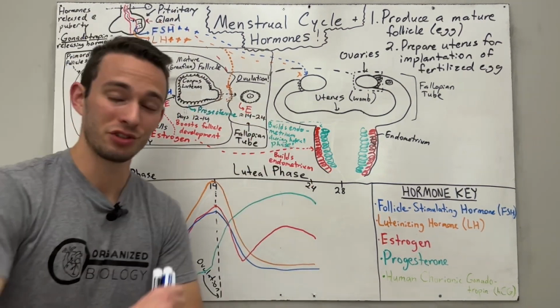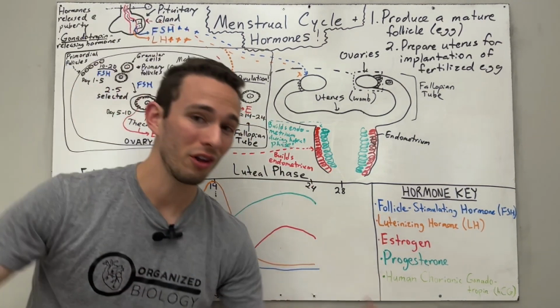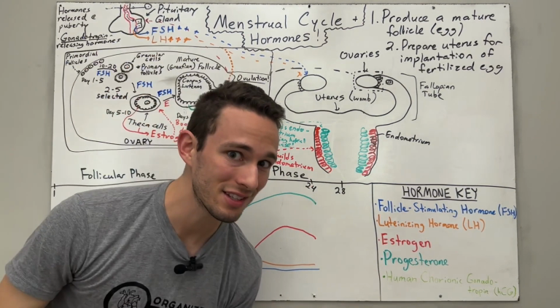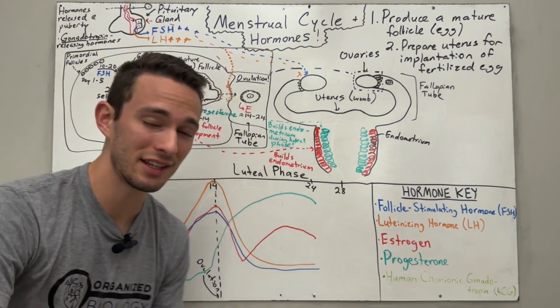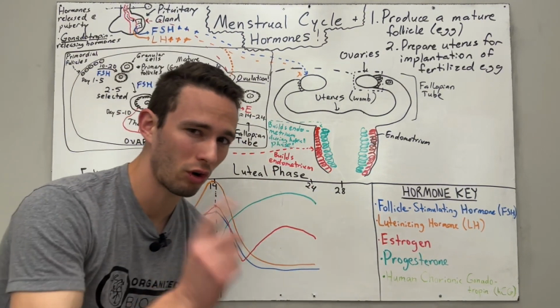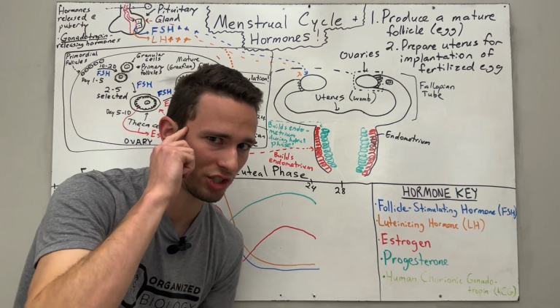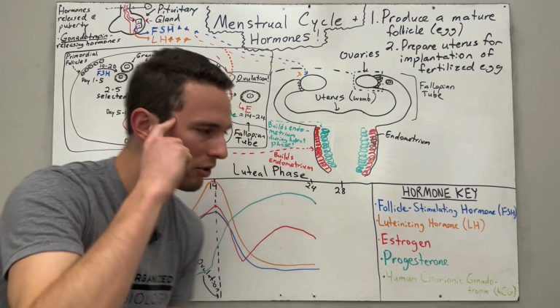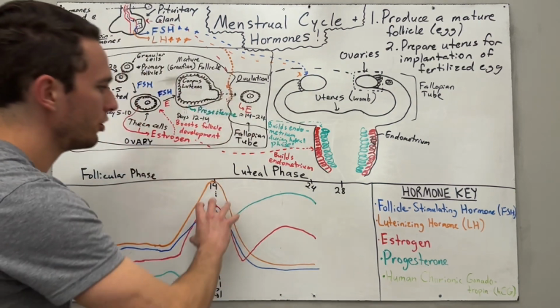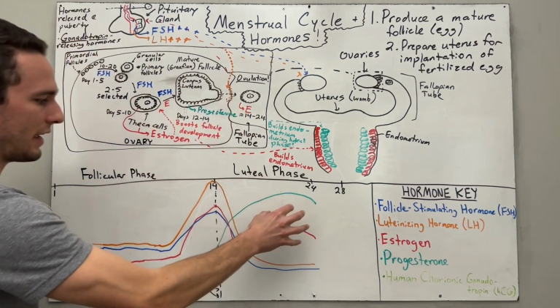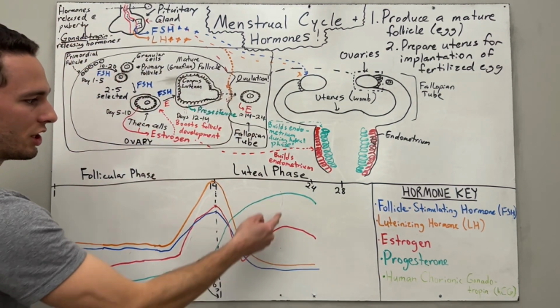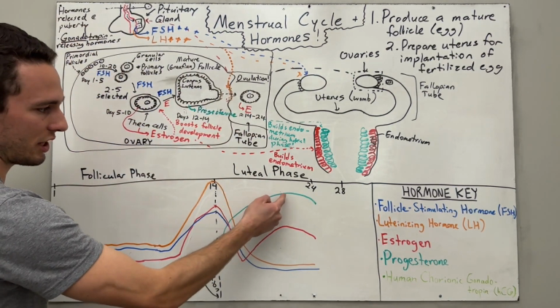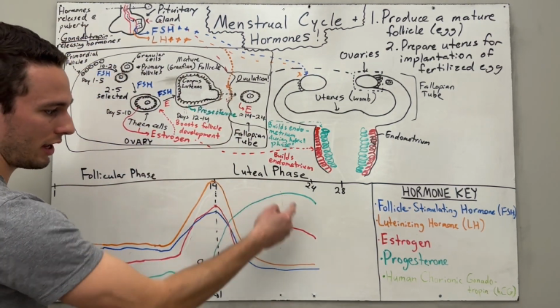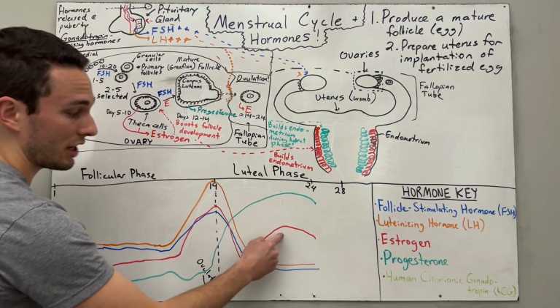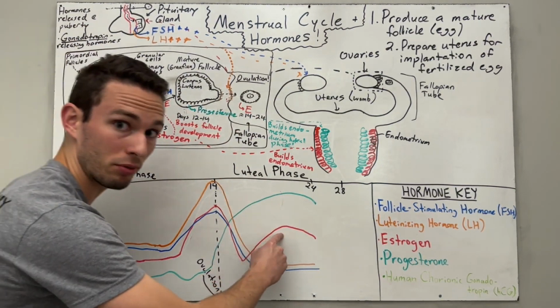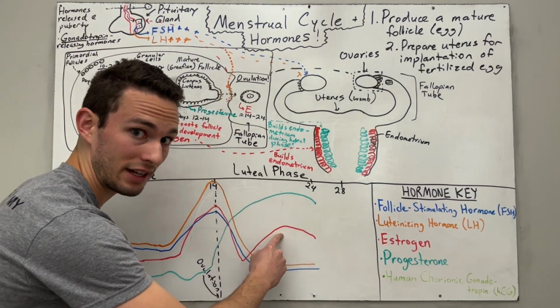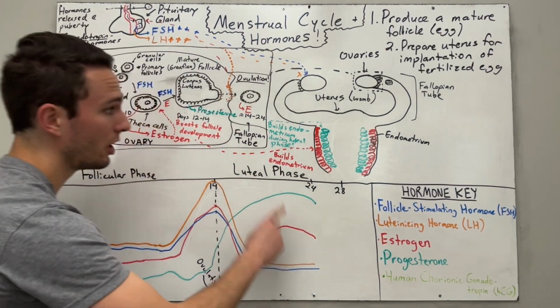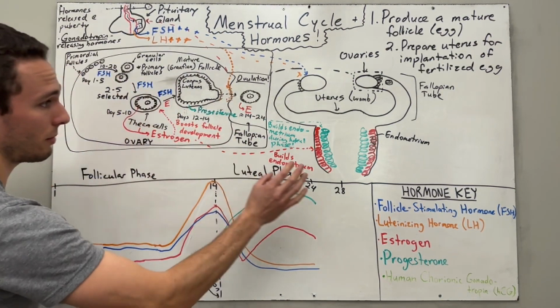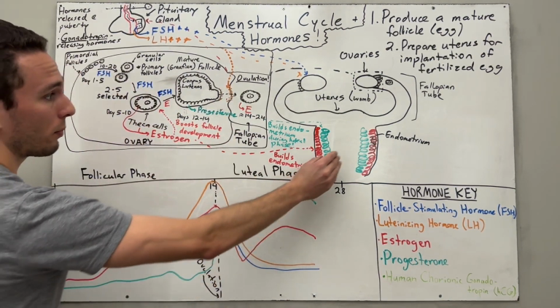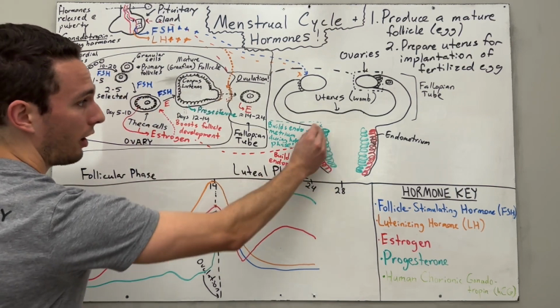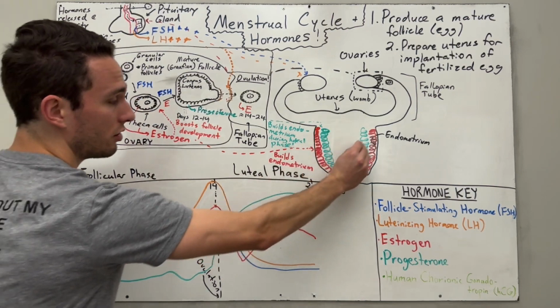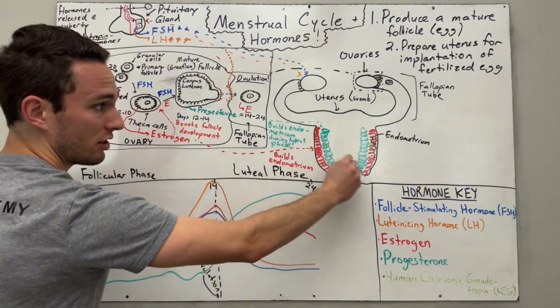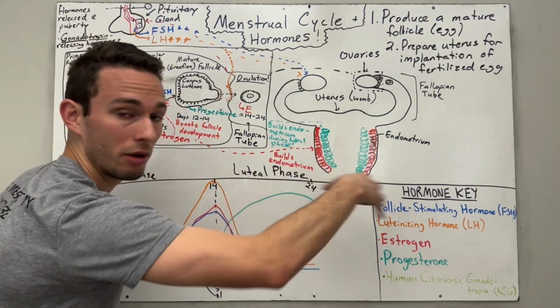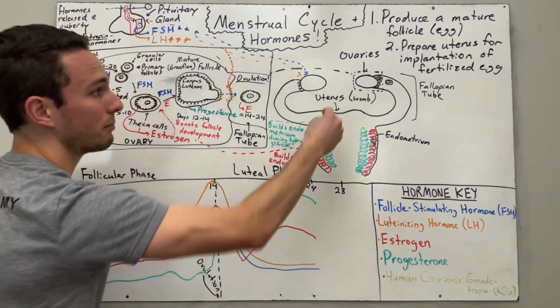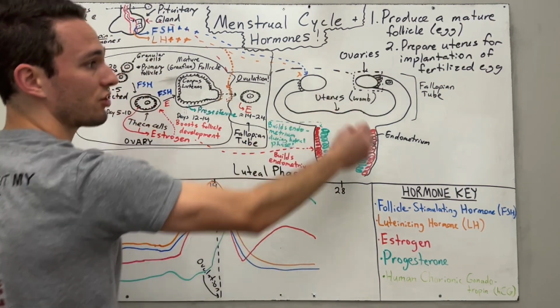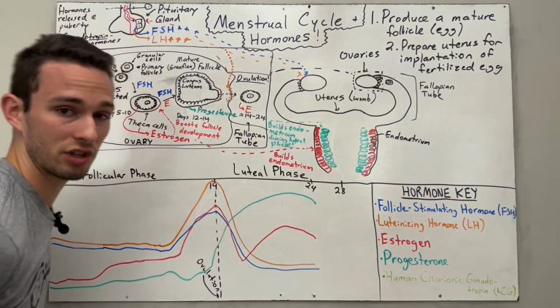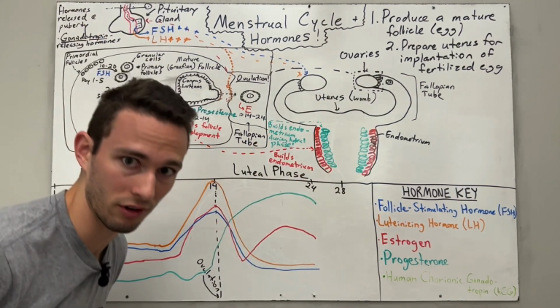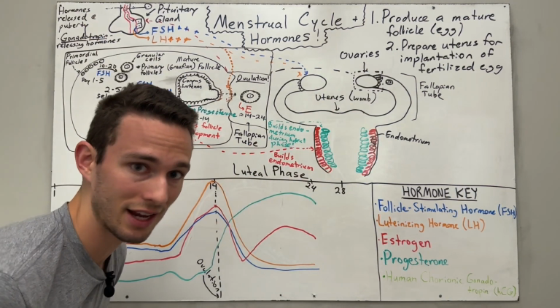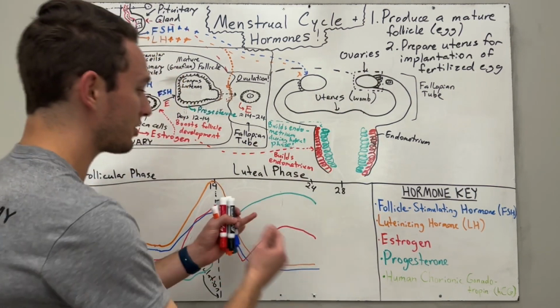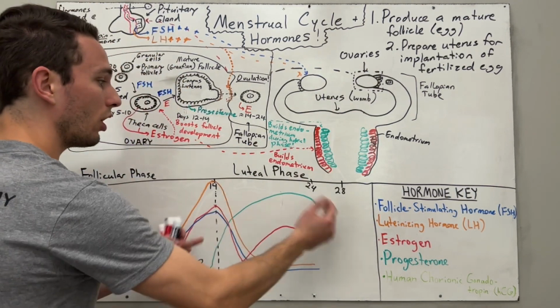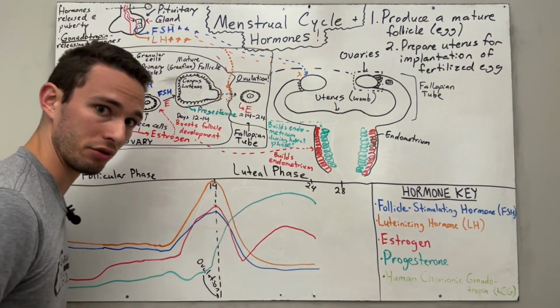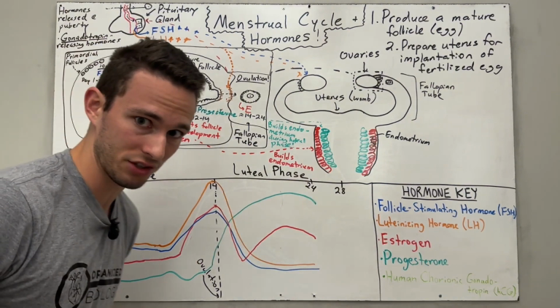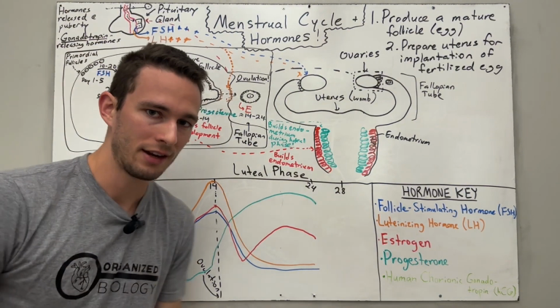The key hormones to remember in the luteal phase are progesterone and estrogen, both pretty high — because we're preparing the uterus, specifically the endometrium, for implantation of a potentially fertilized egg. That's the goal of the luteal phase.